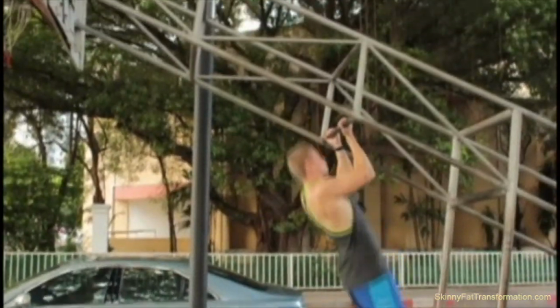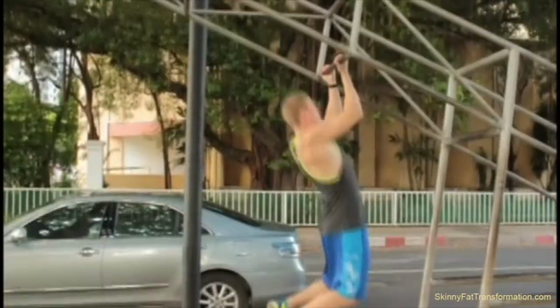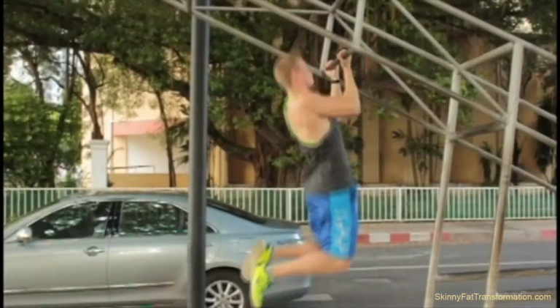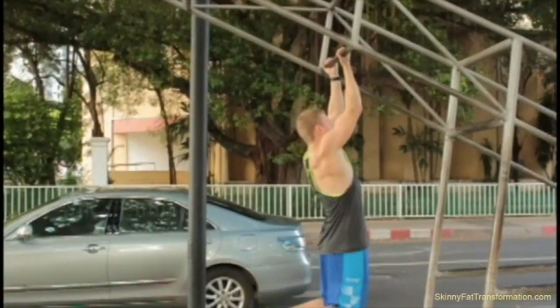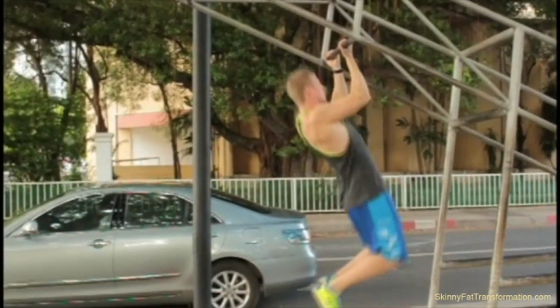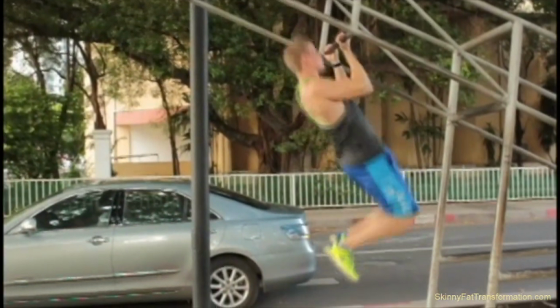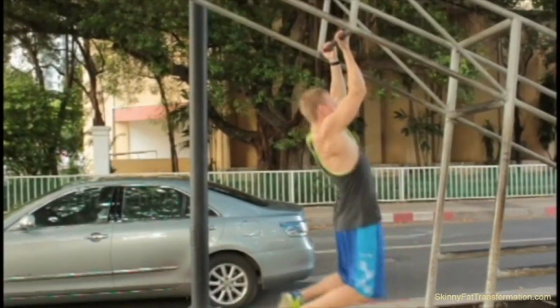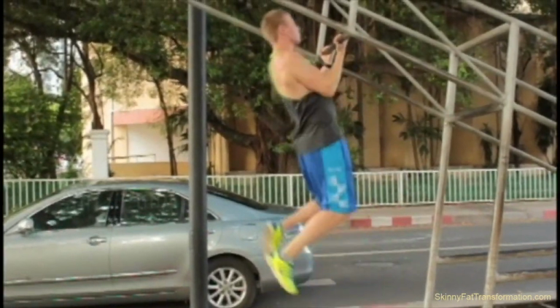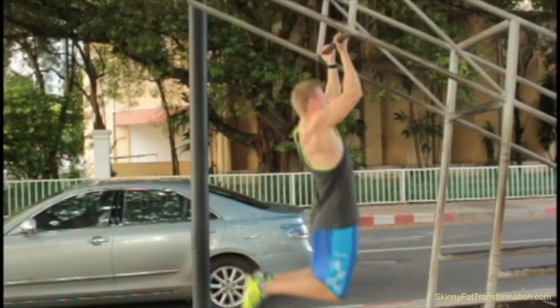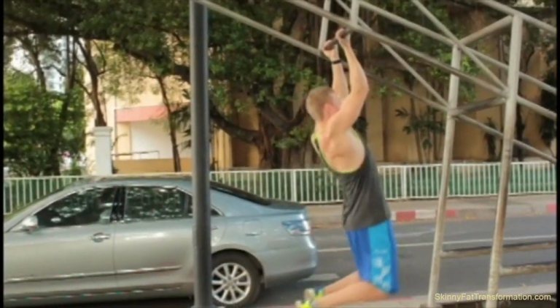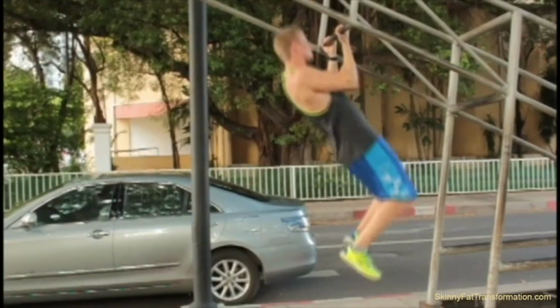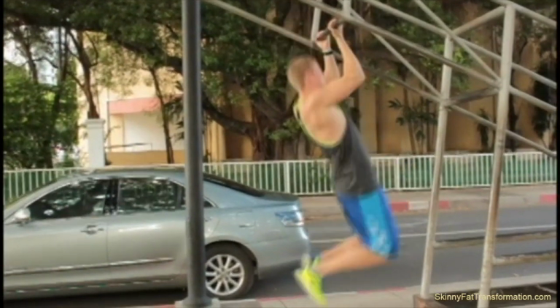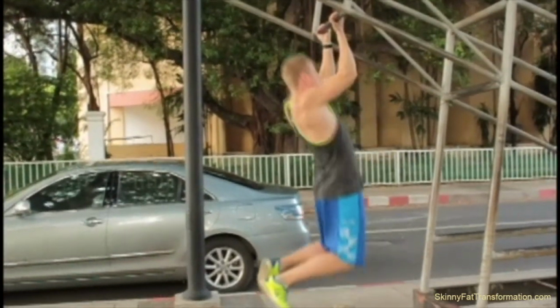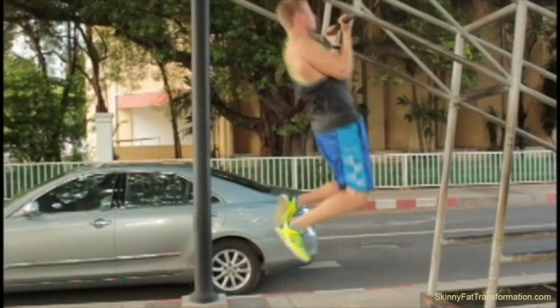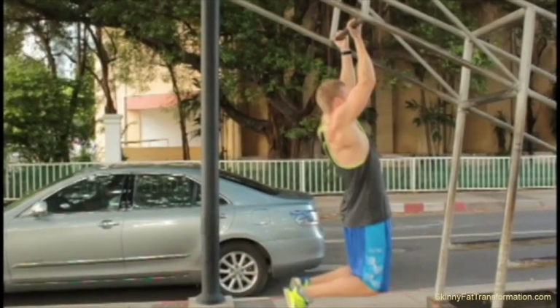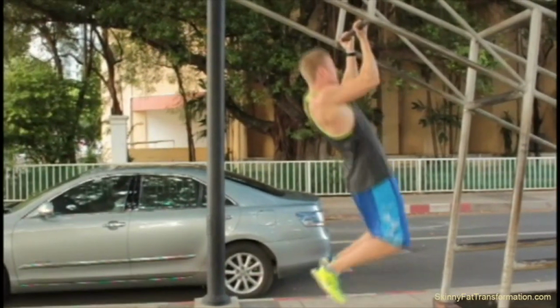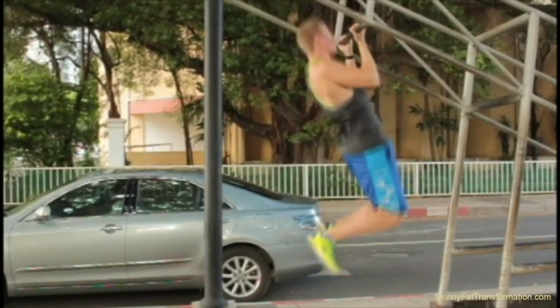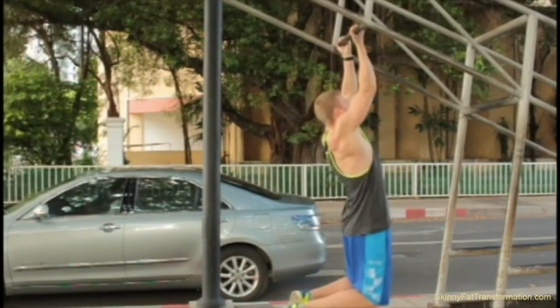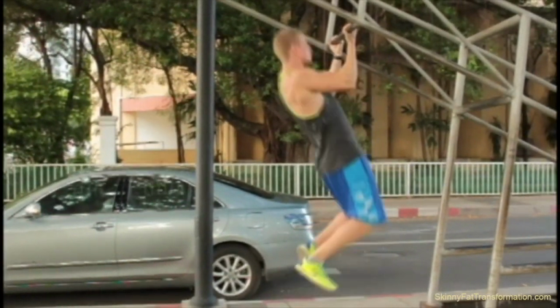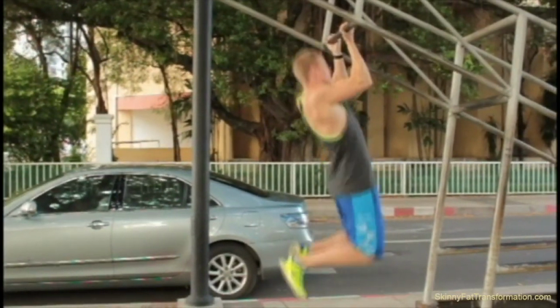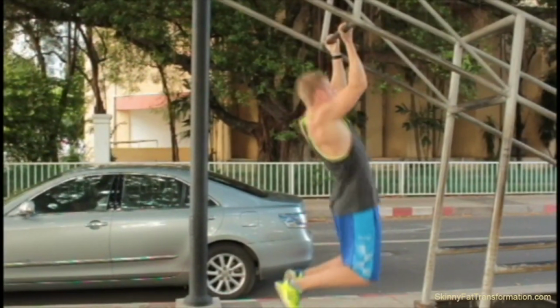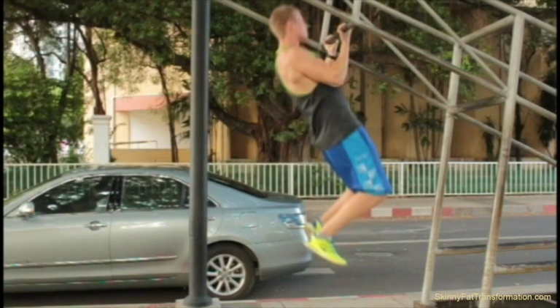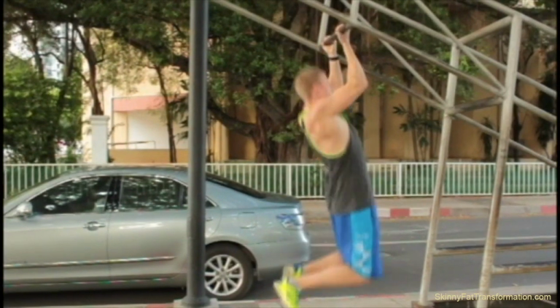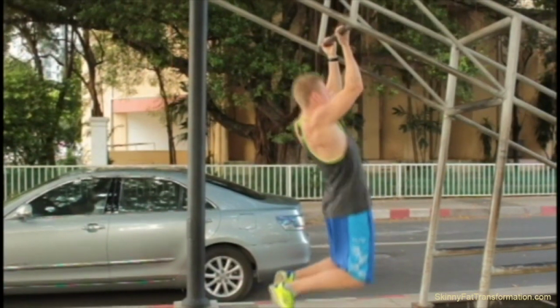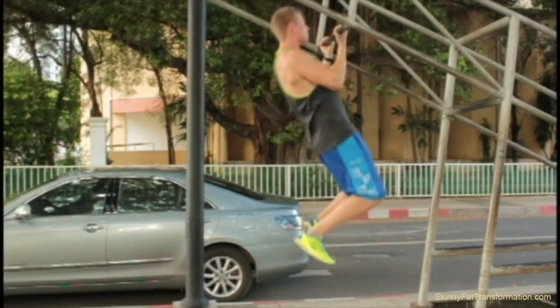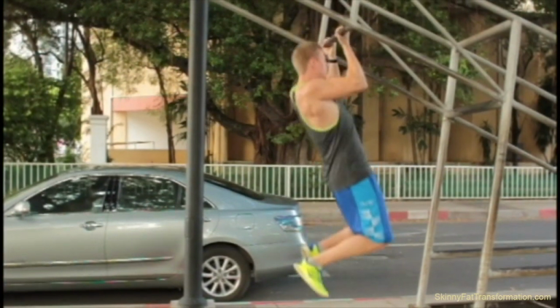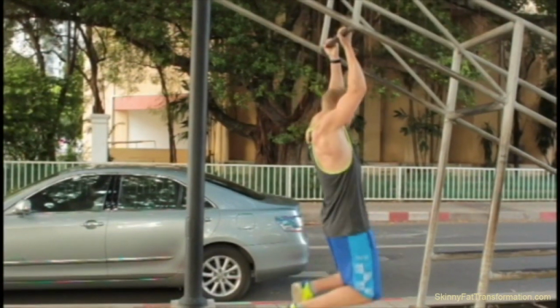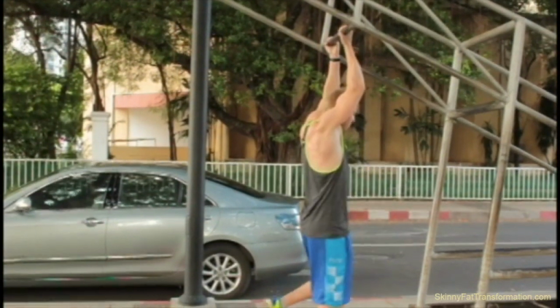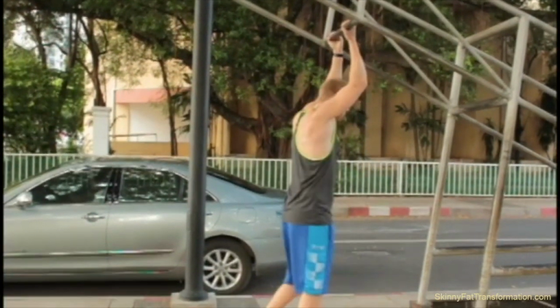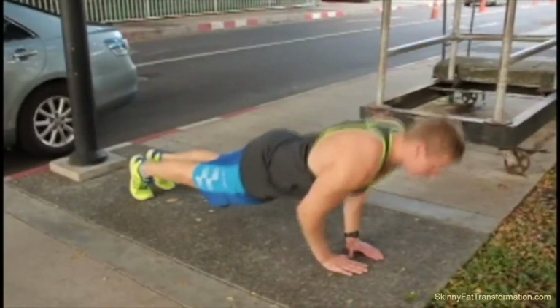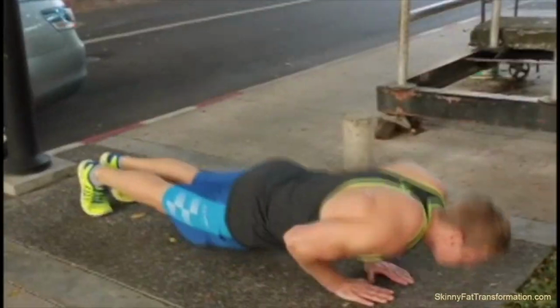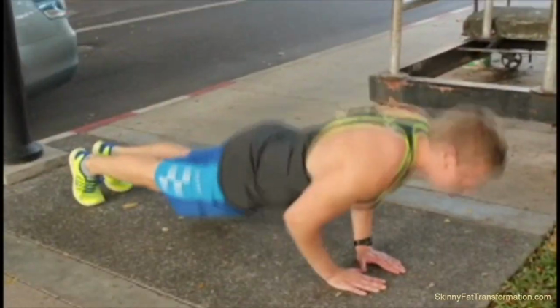I start out with exposure chin-ups. I do about 10 reps on this exercise because I just want to wake up my body after a long day, pull myself up to the bar, get some blood flowing, and just wake up my body.